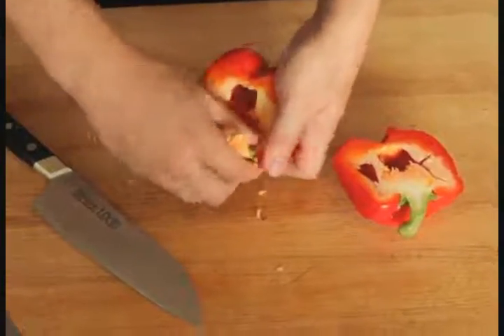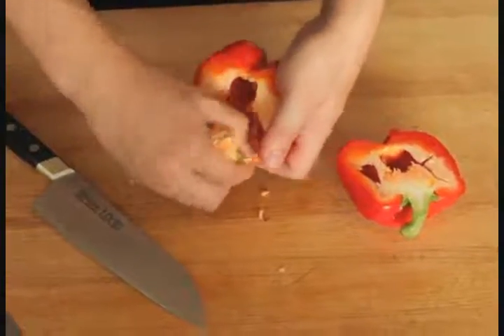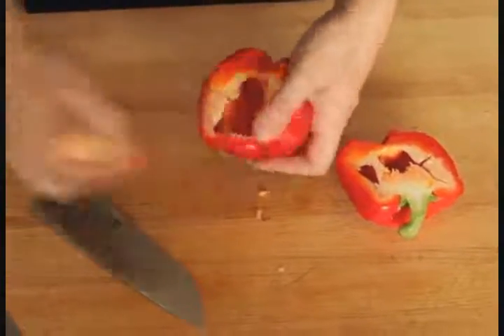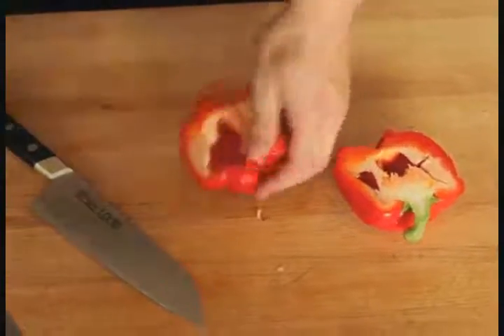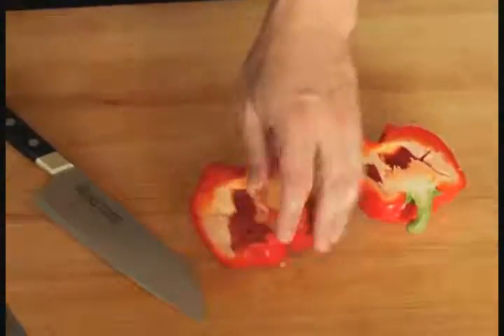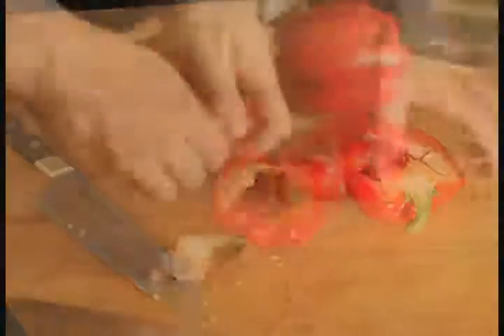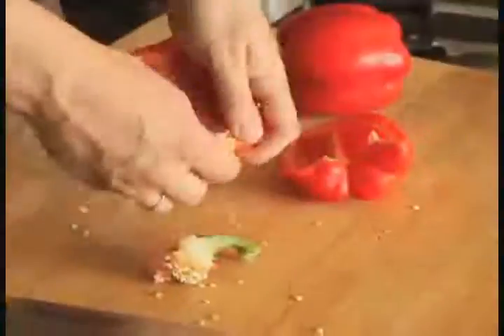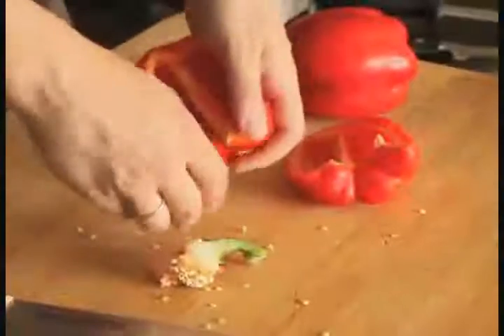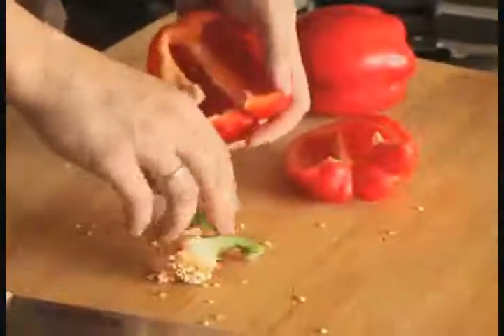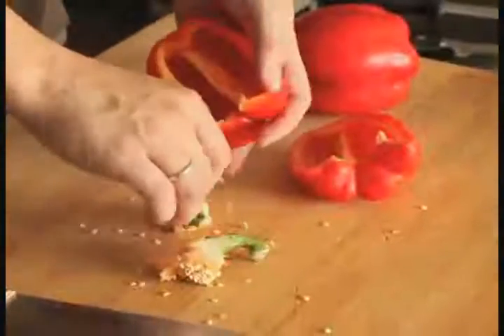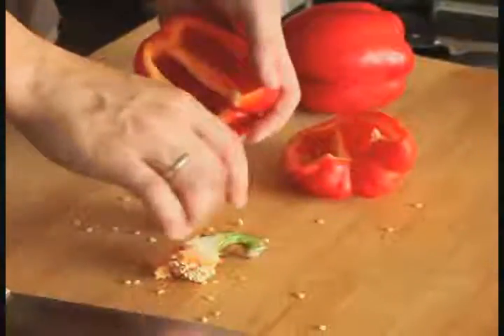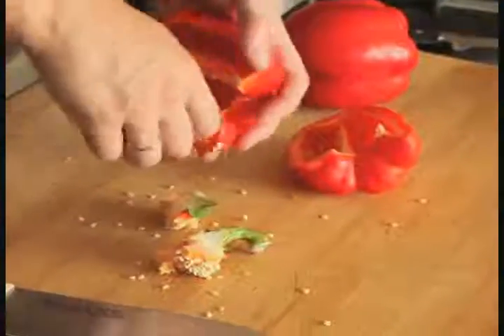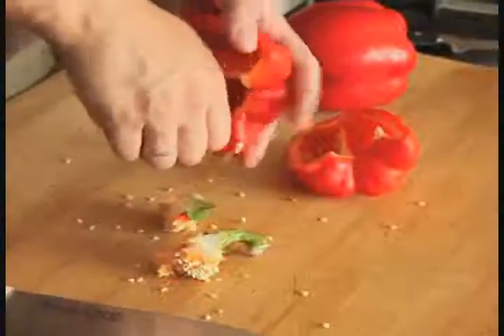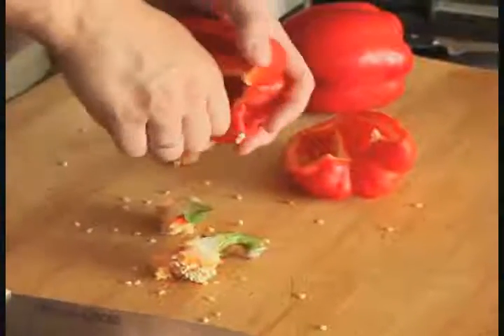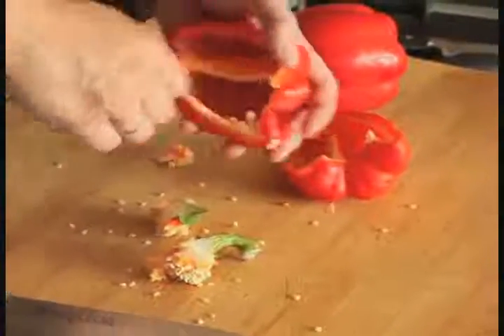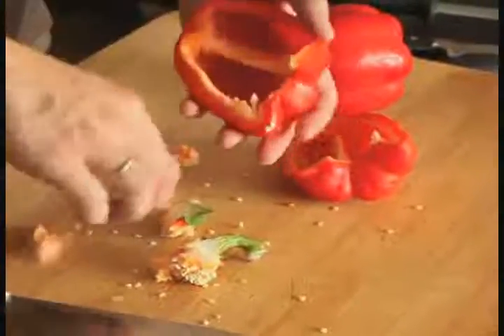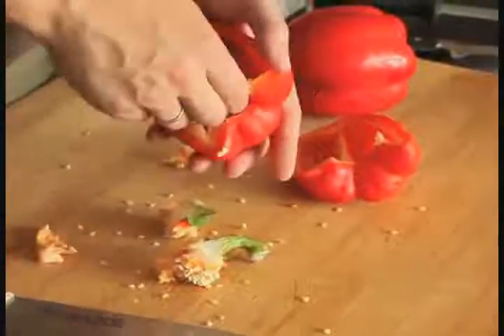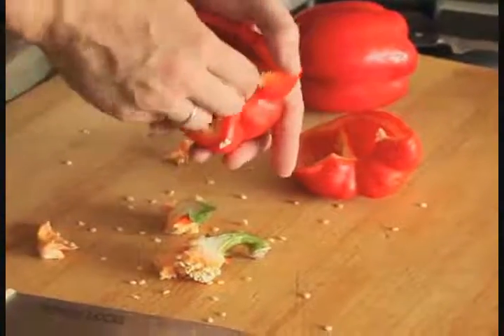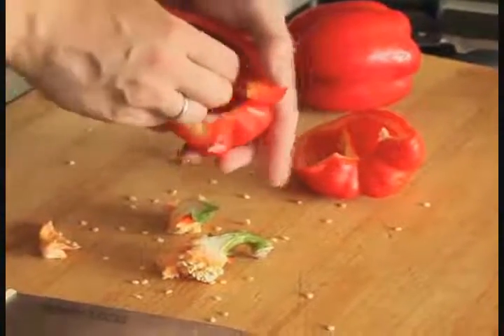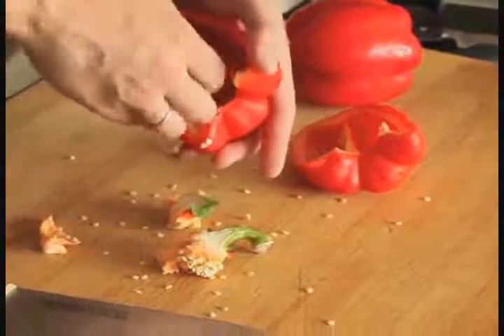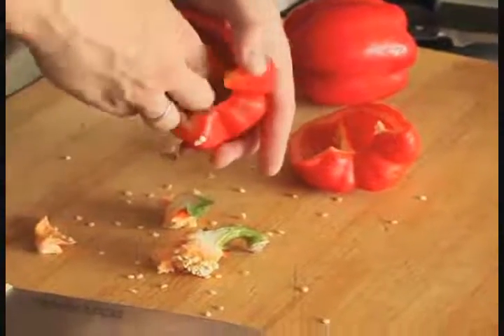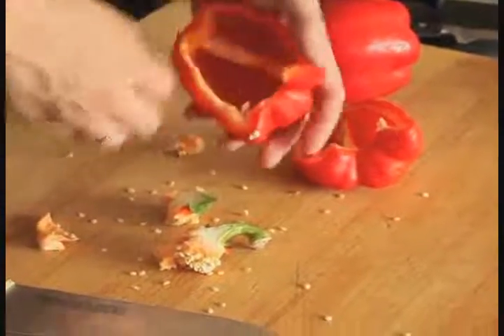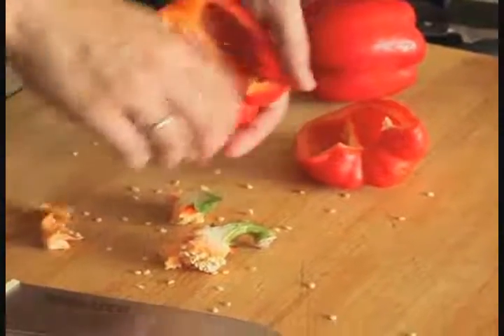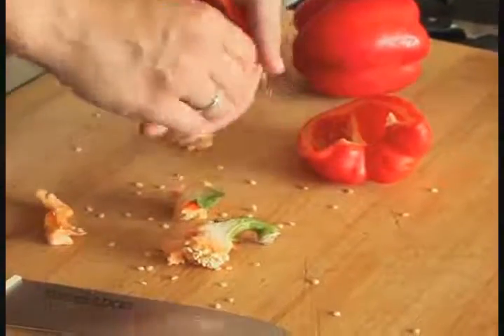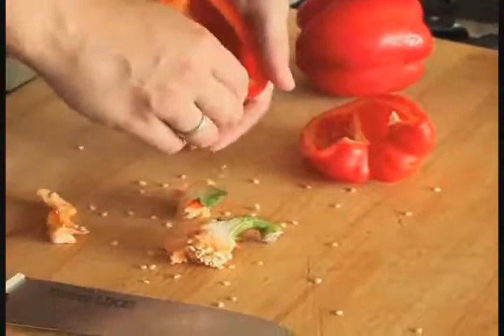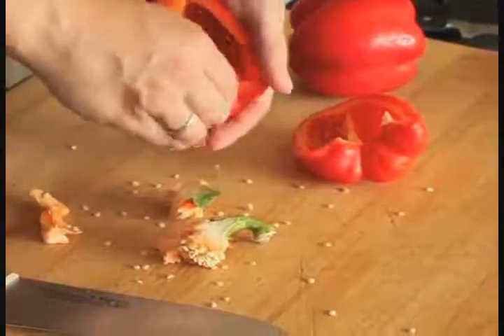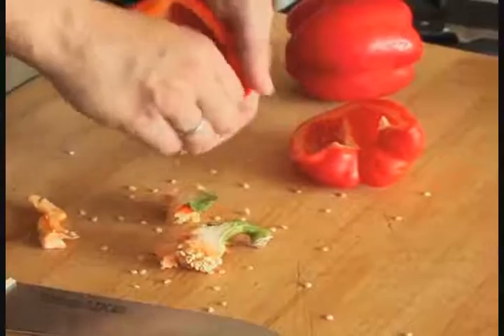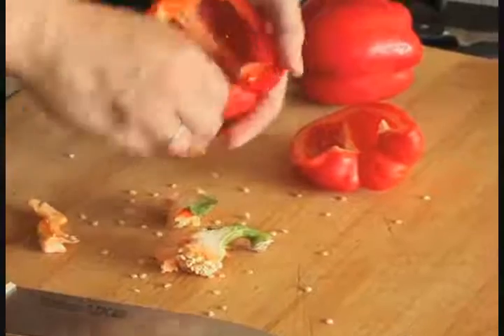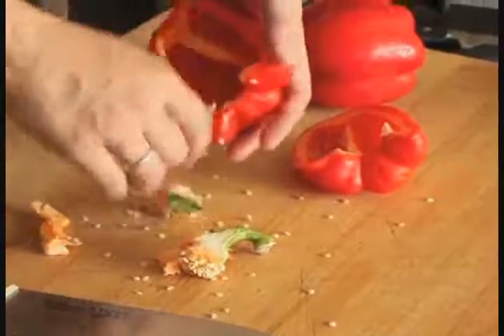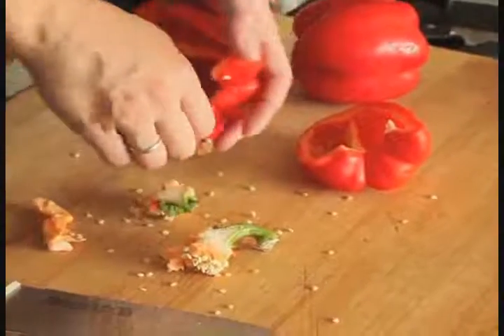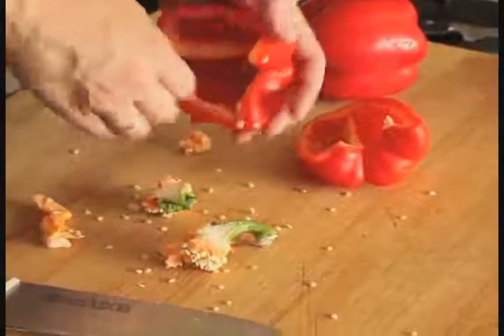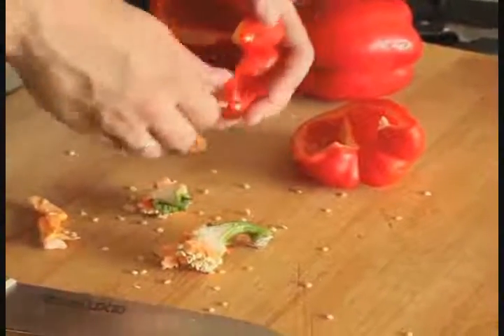Cut it in half with a sharp chef's knife, then using a paring knife or just your hands, remove and discard the stem. Pull off any of the fine white ribs inside the pepper as well and discard.